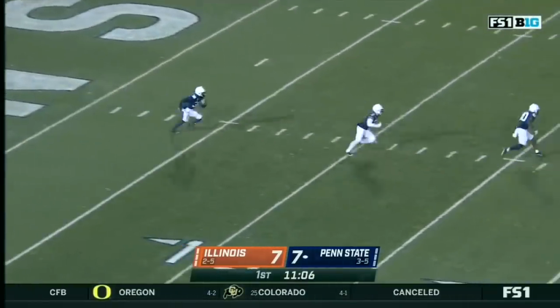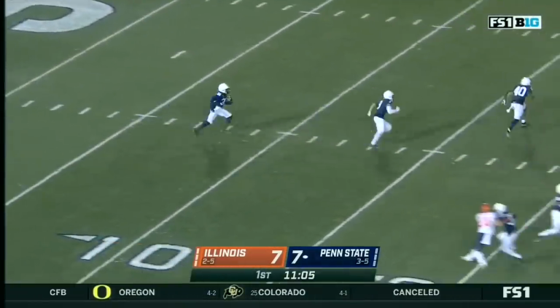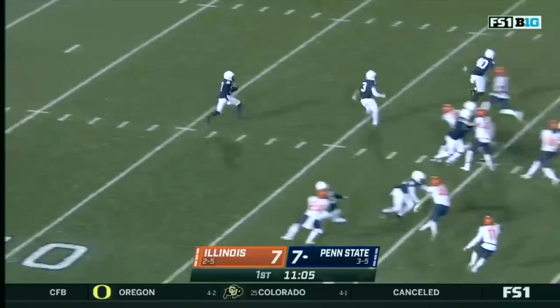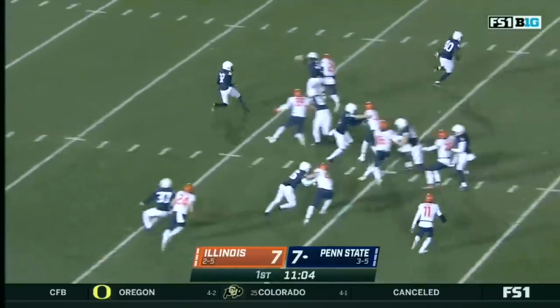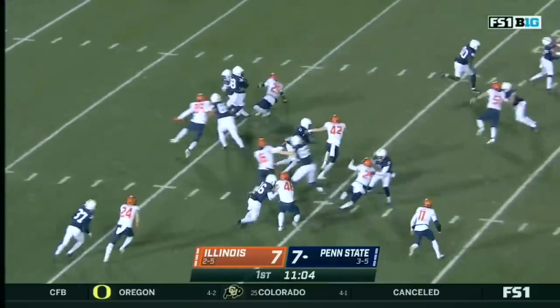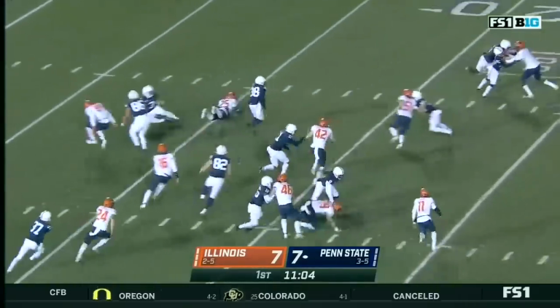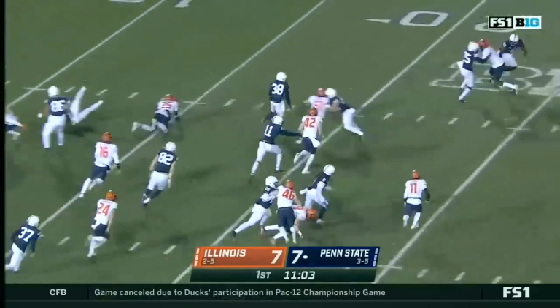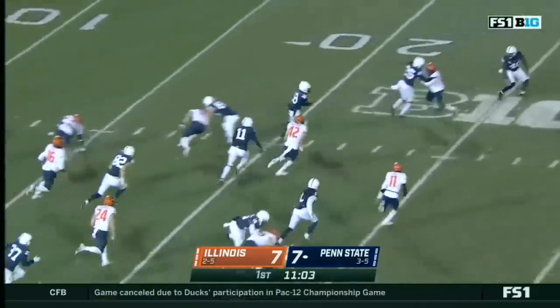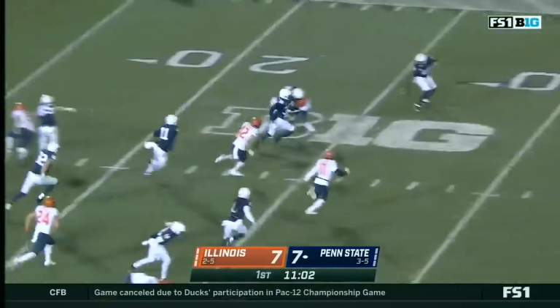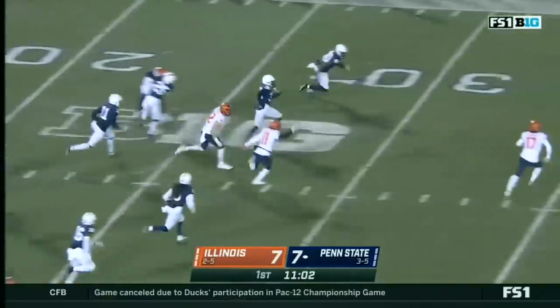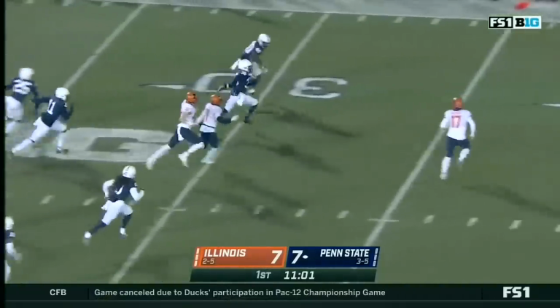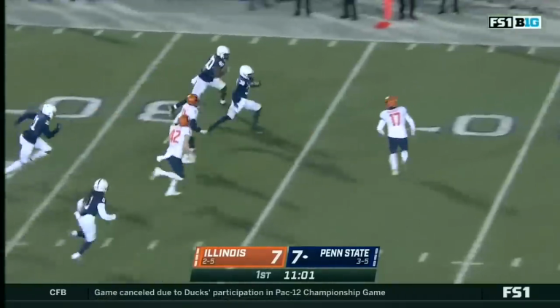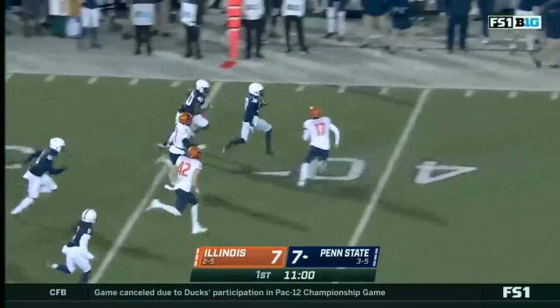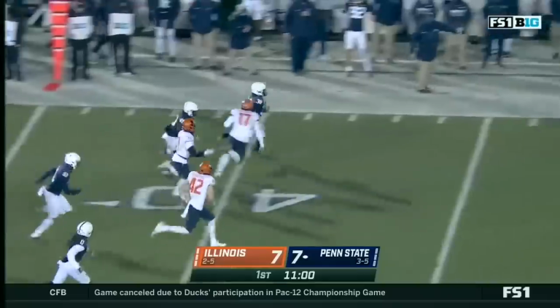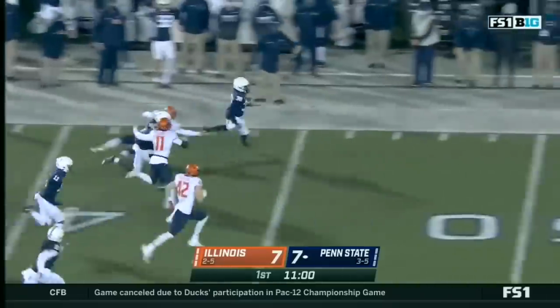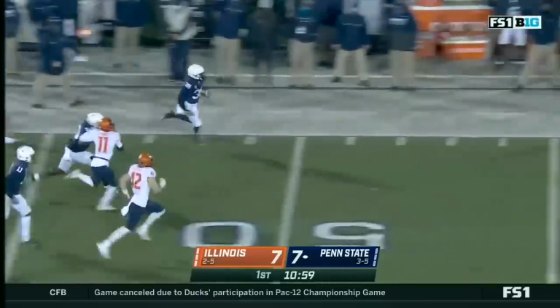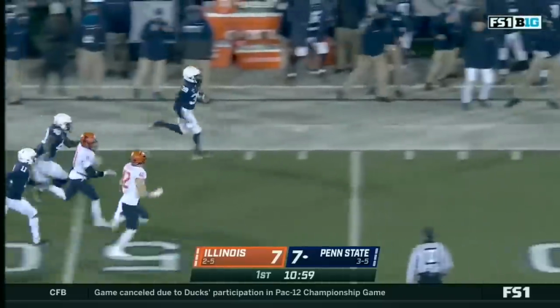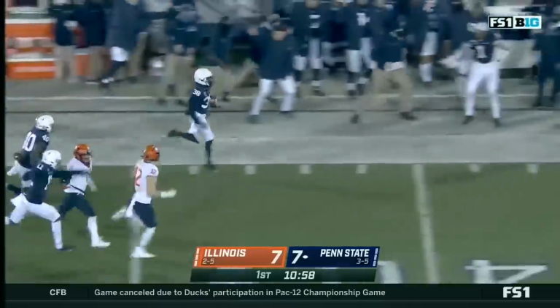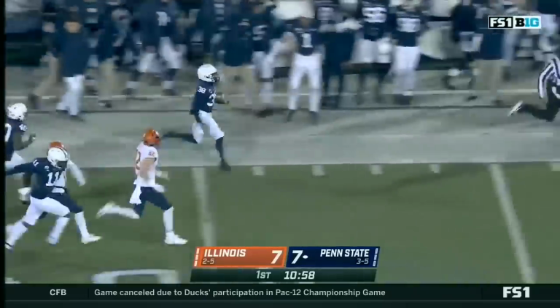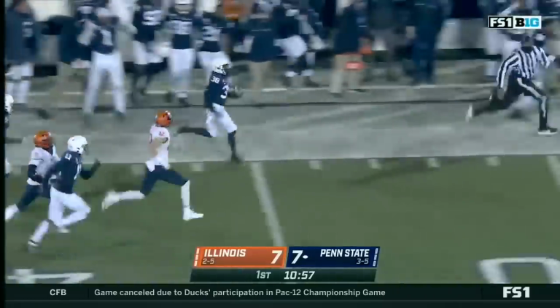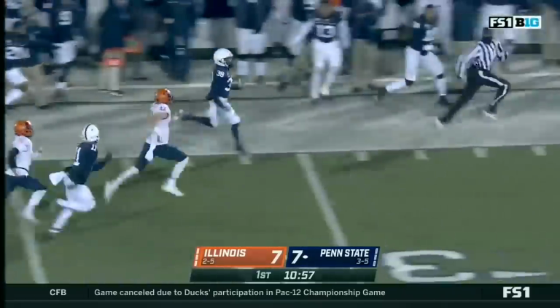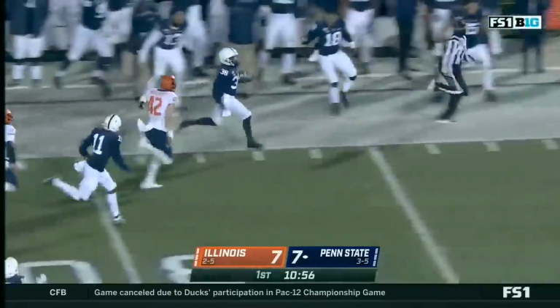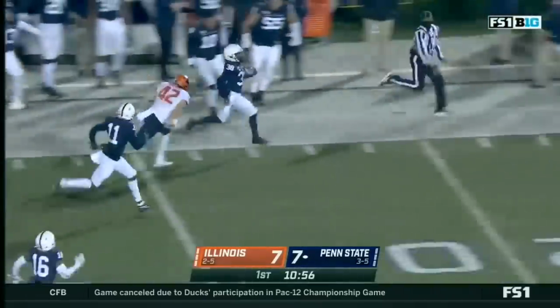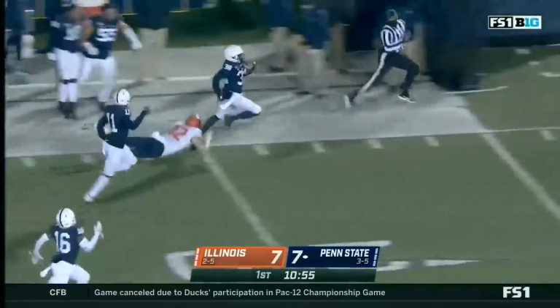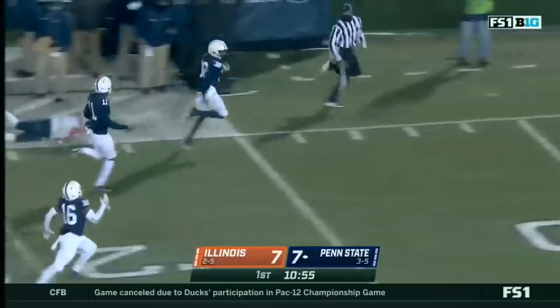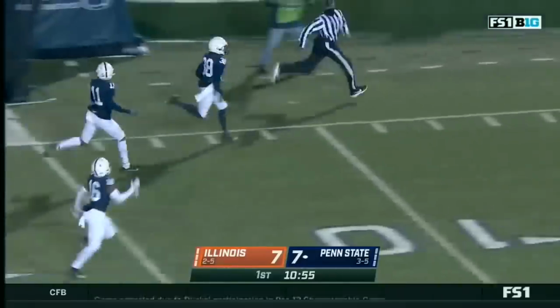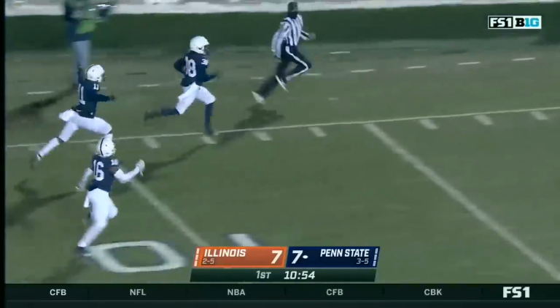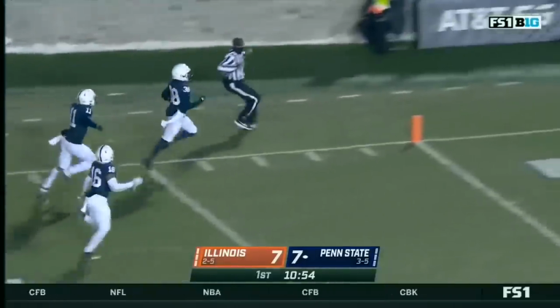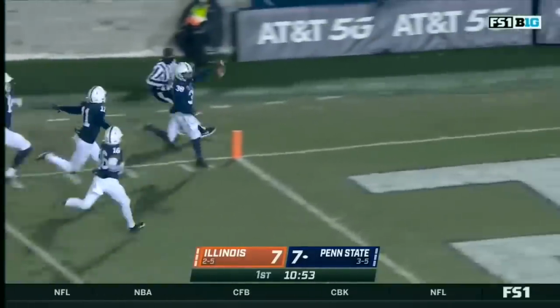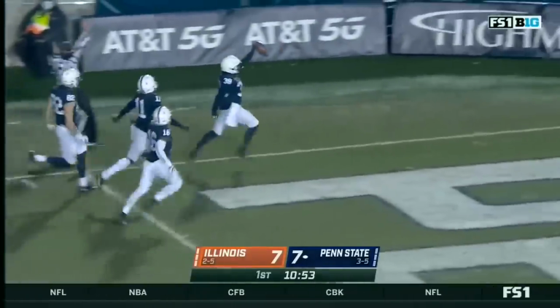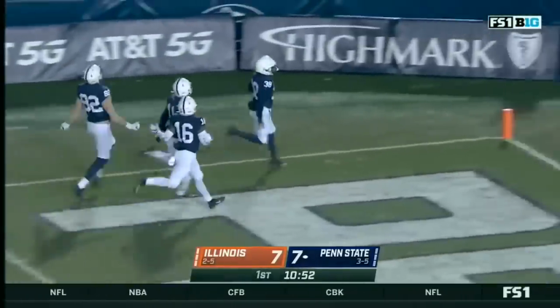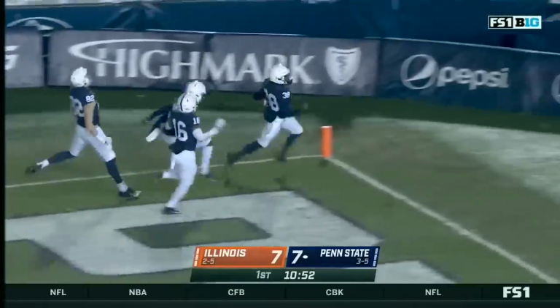Lamont Wade will bring it out. Across the 40, Lamont Wade down the sideline — 20, 10, 5. Touchdown, Penn State!